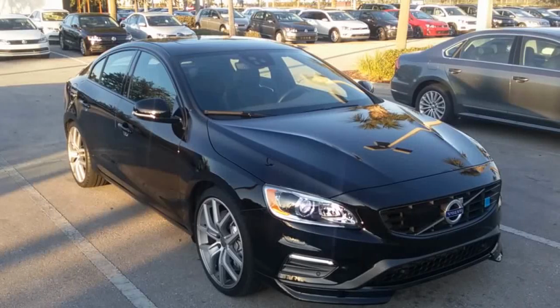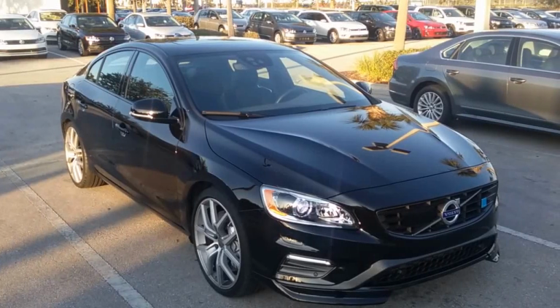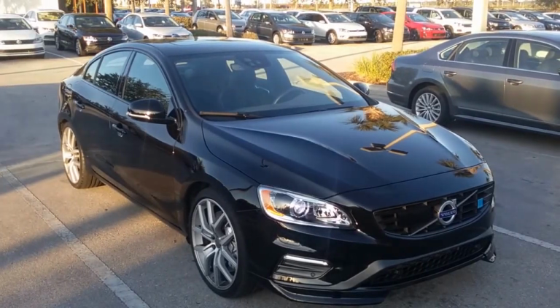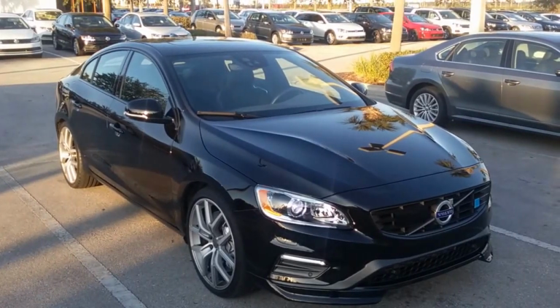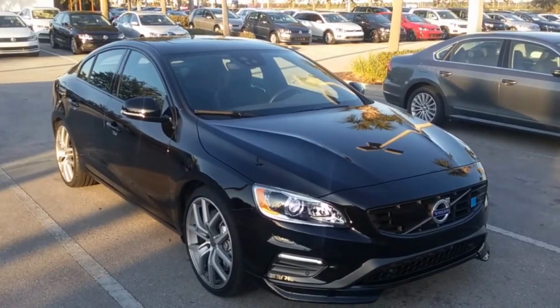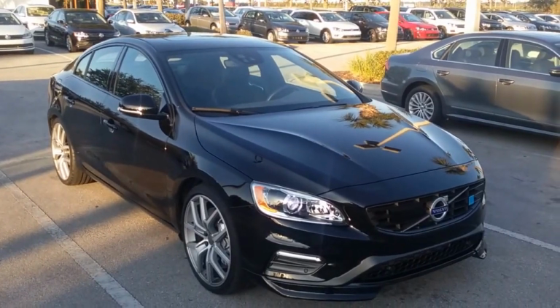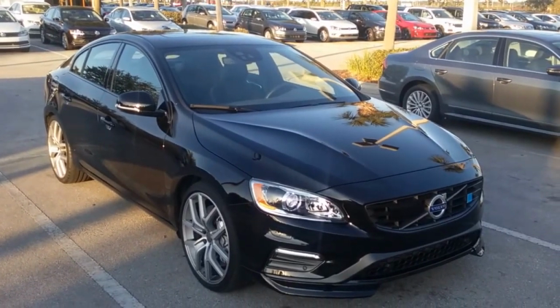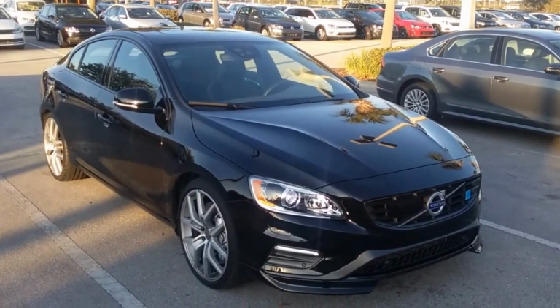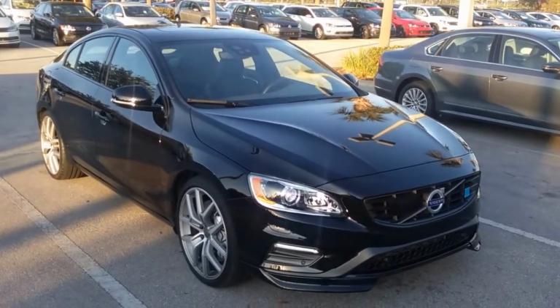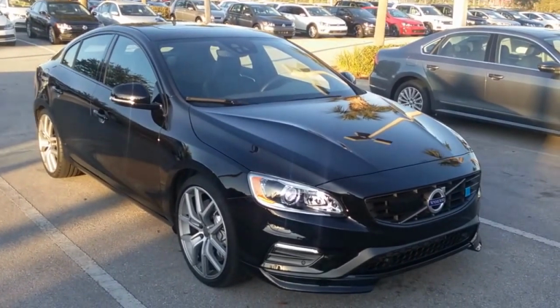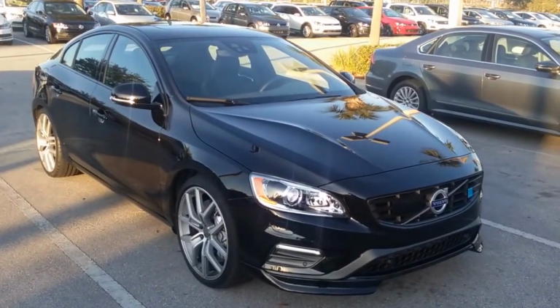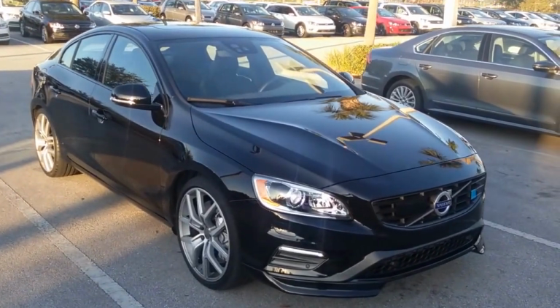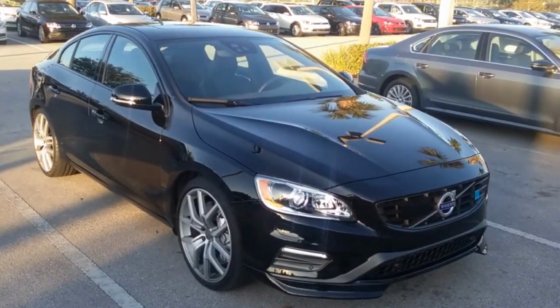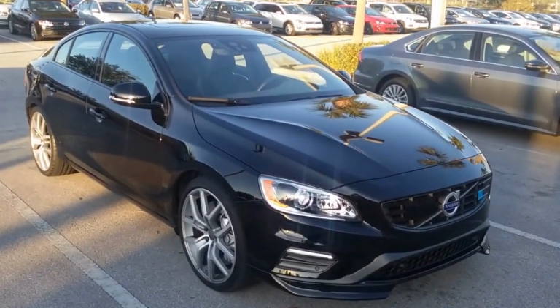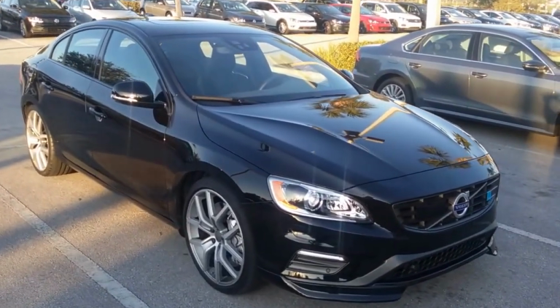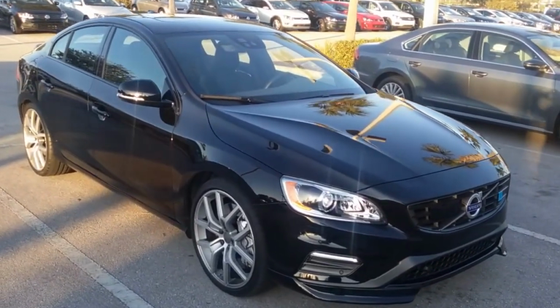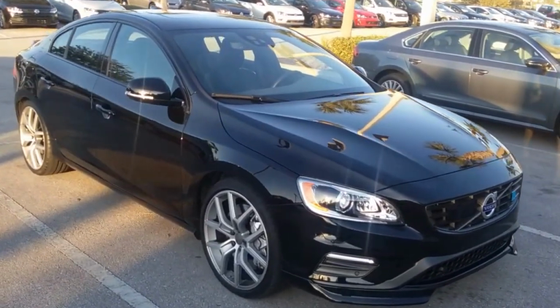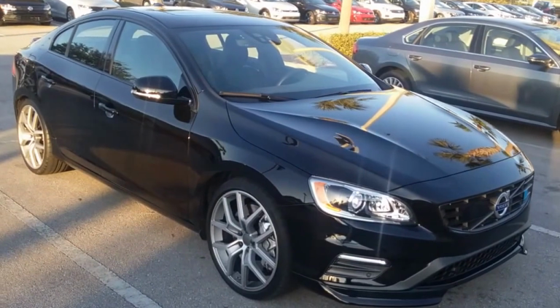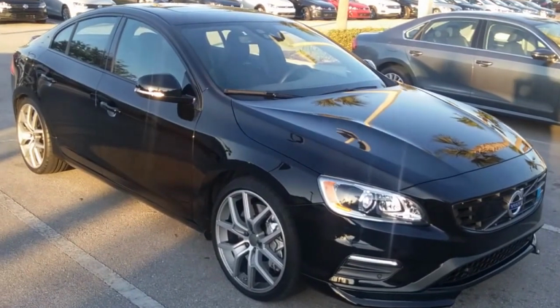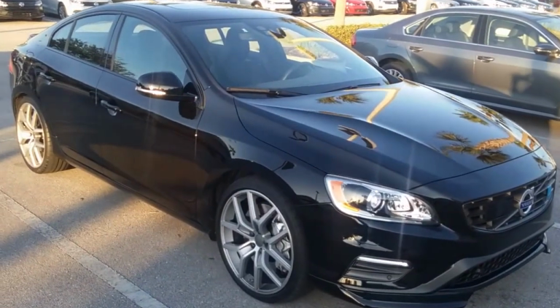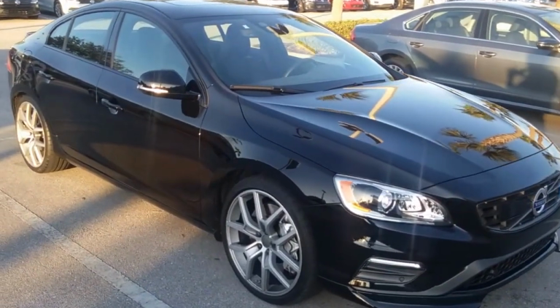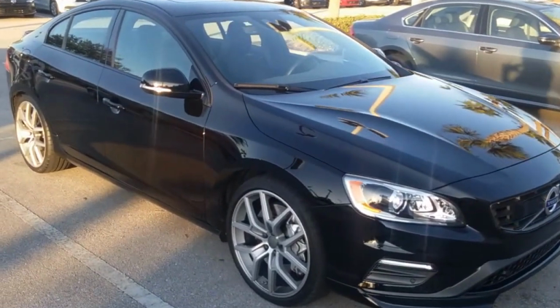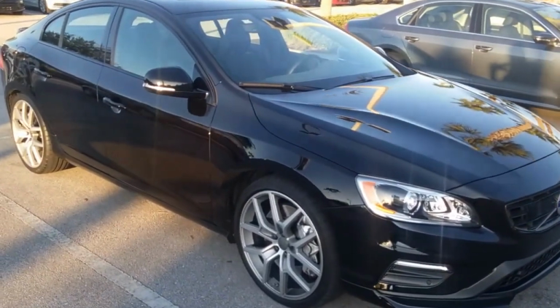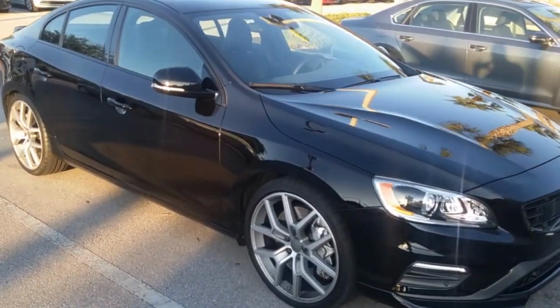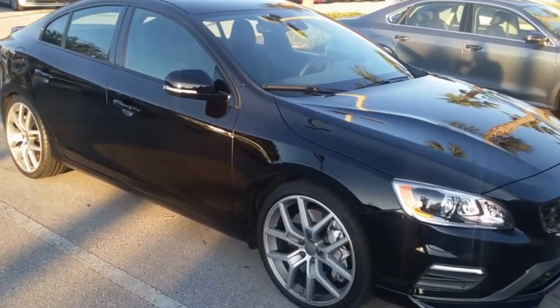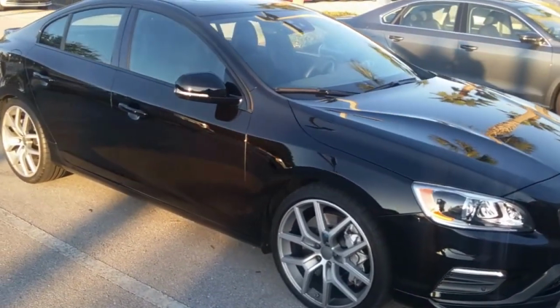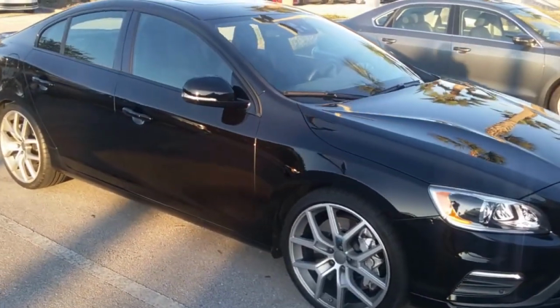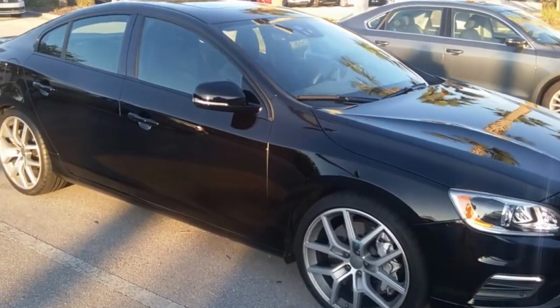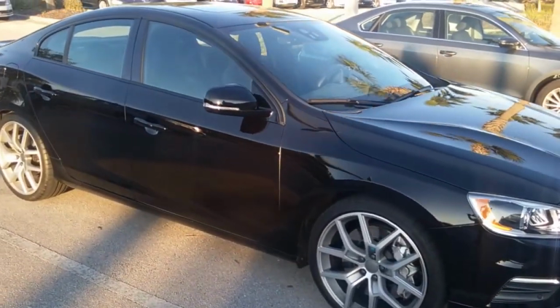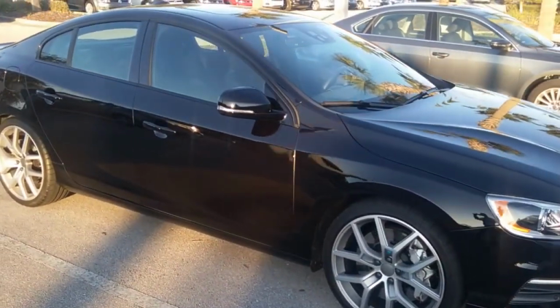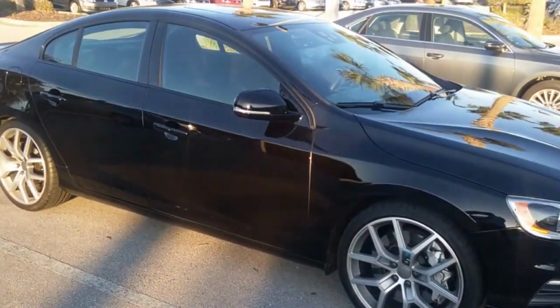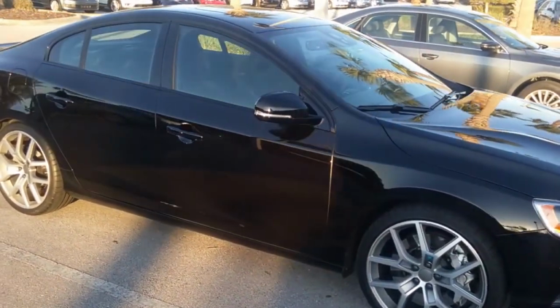This video is for Michael. Here we have our 2016 S60 Polestar Edition. I'm going to do a quick walk around of the exterior and interior for you.